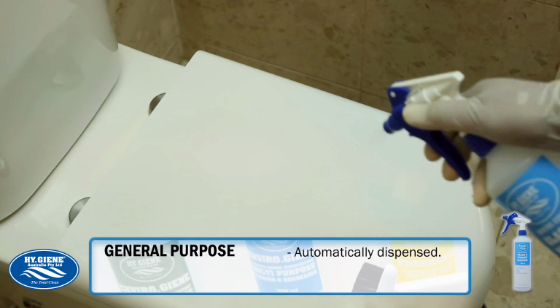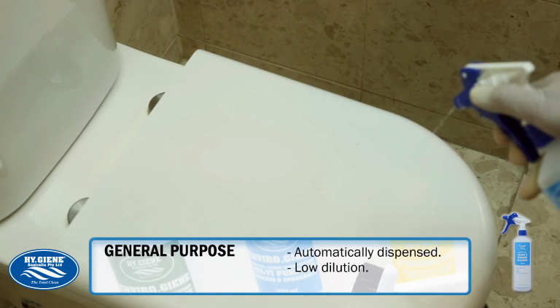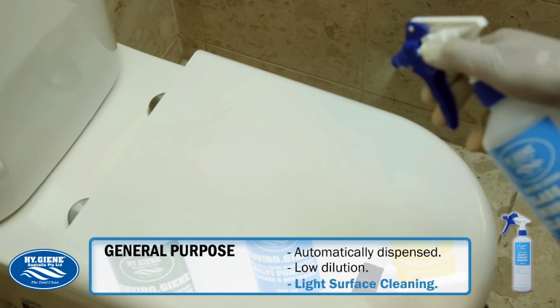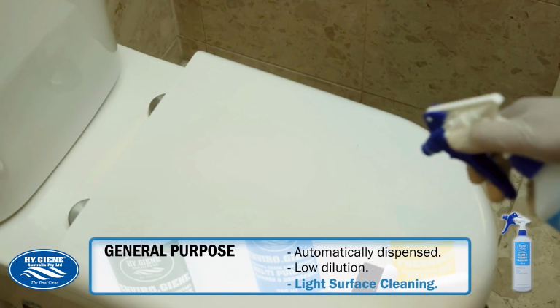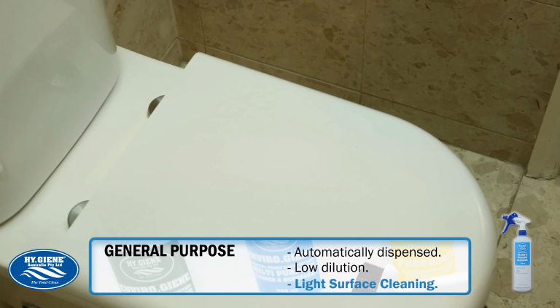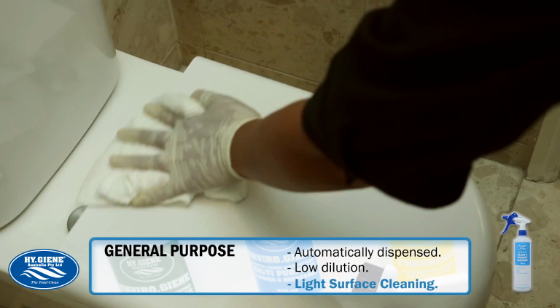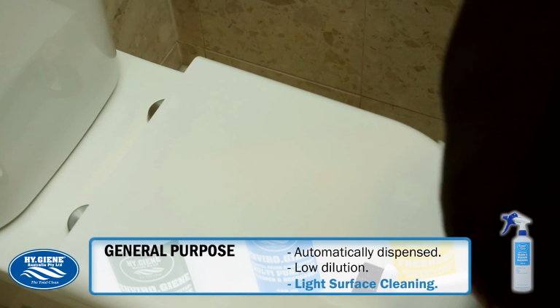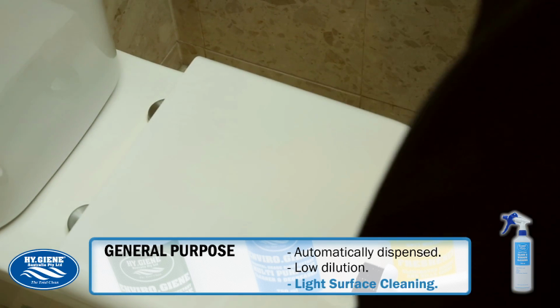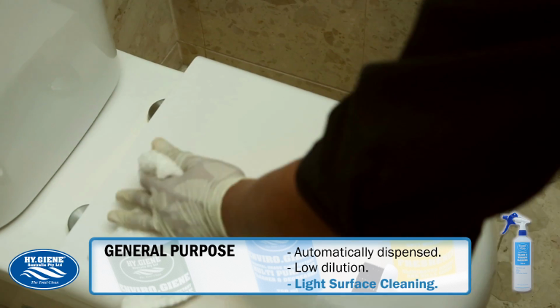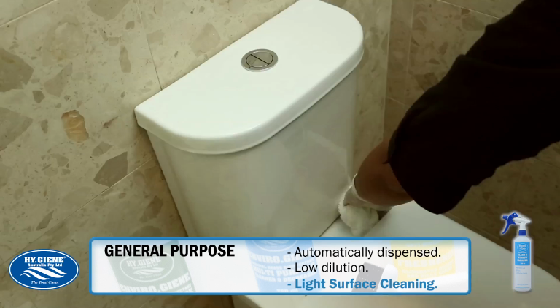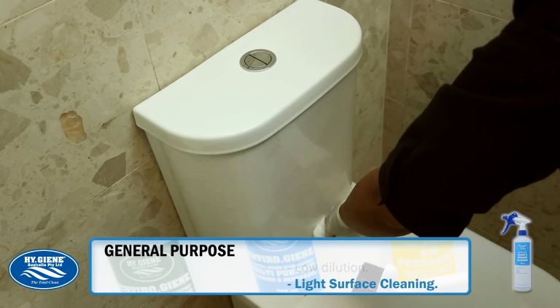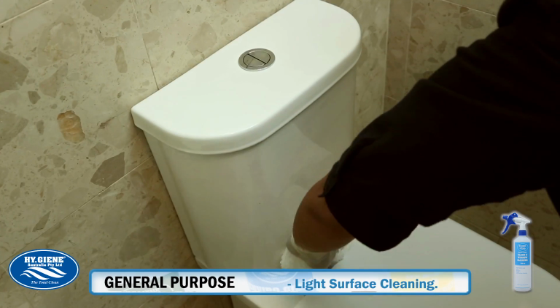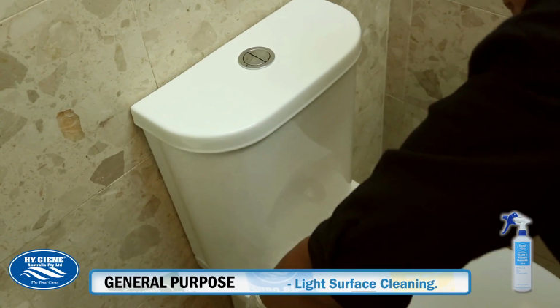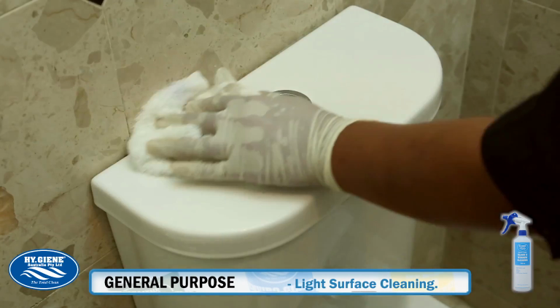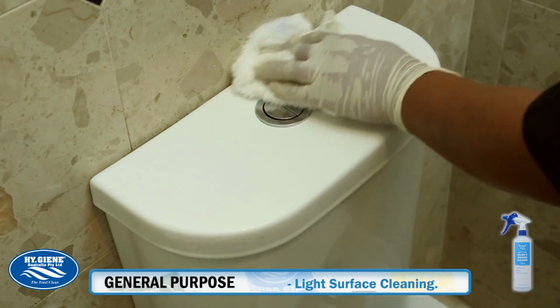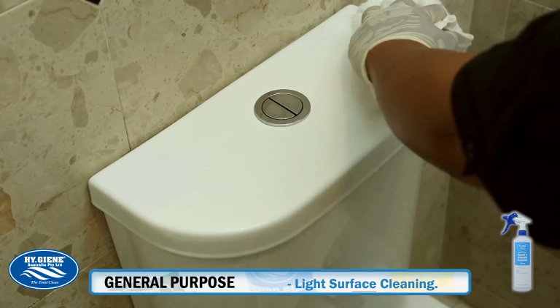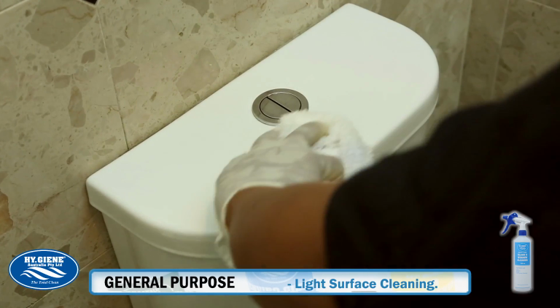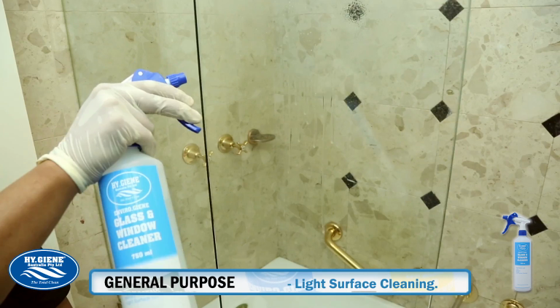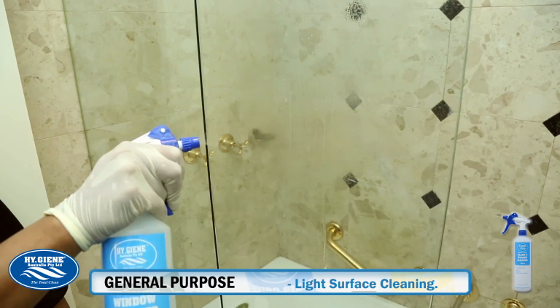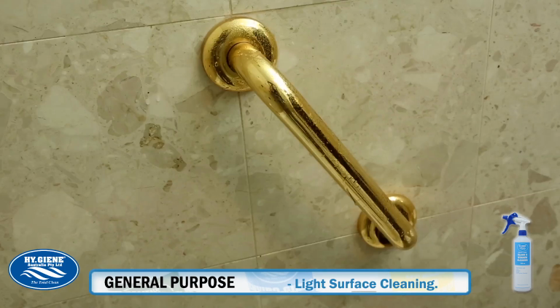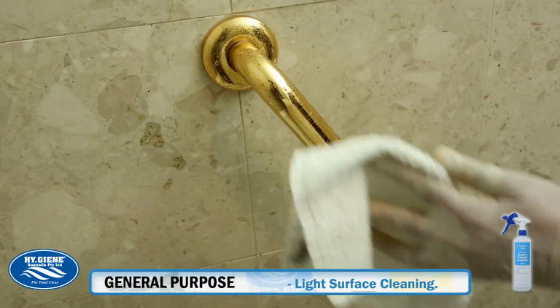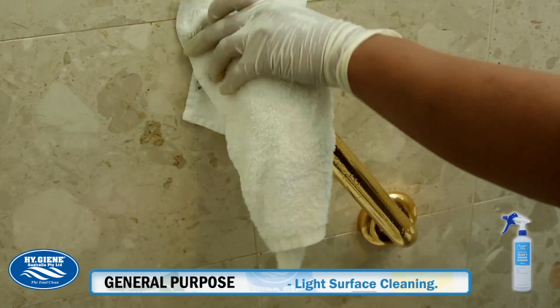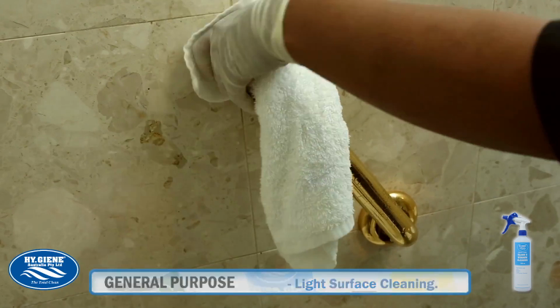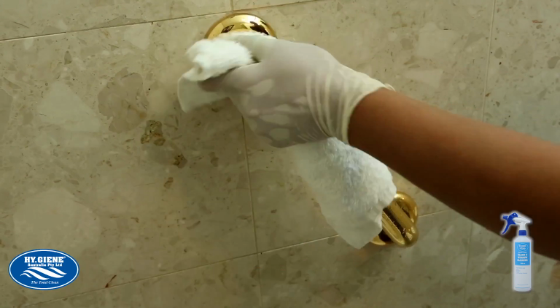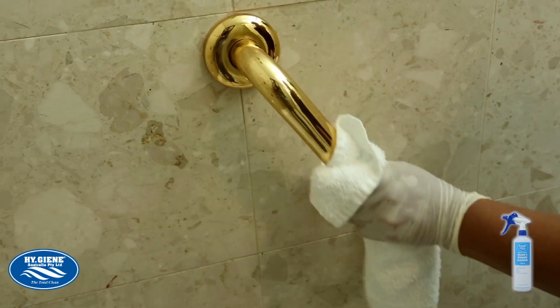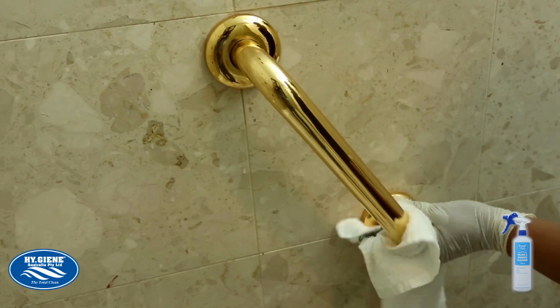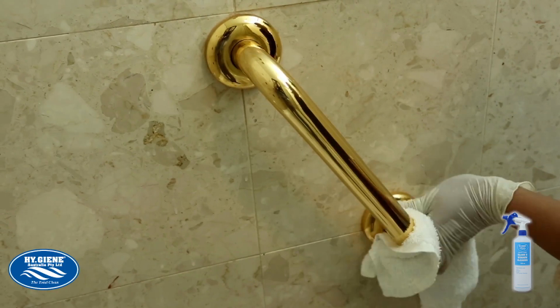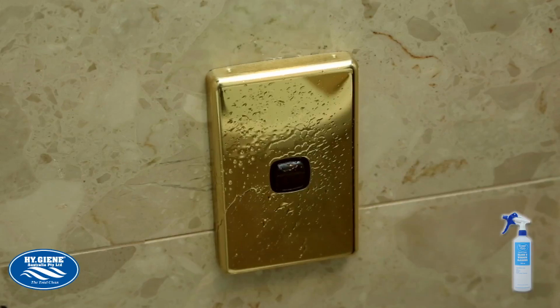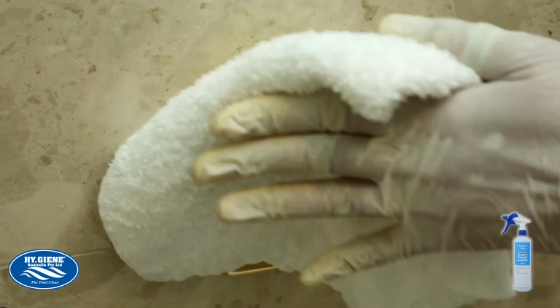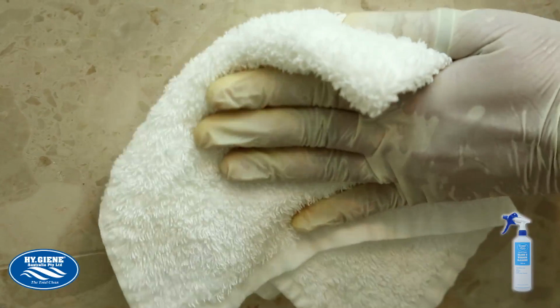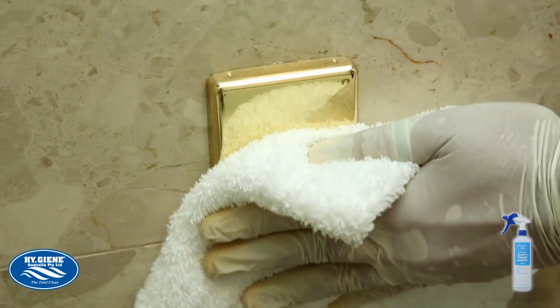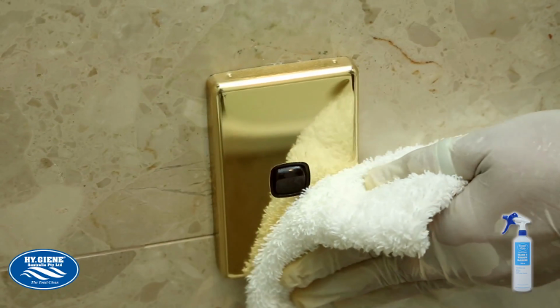Designed for commercial and also domestic application, EnviroGene can be effectively used for cleaning the bathroom vanity, shower walls, handles, light switches, tap handles, floors and superficial surfaces.